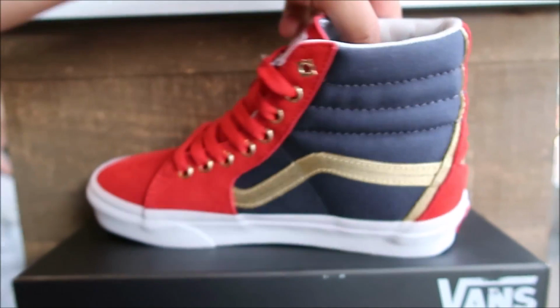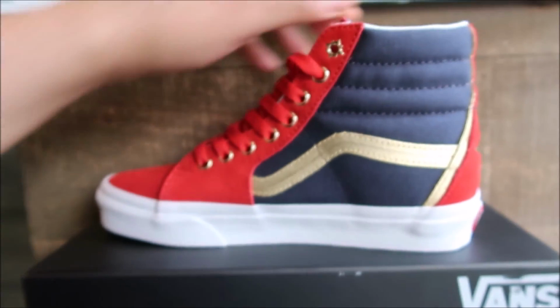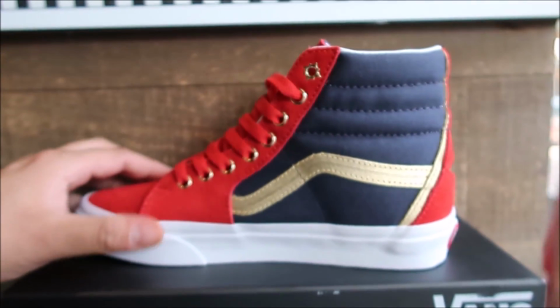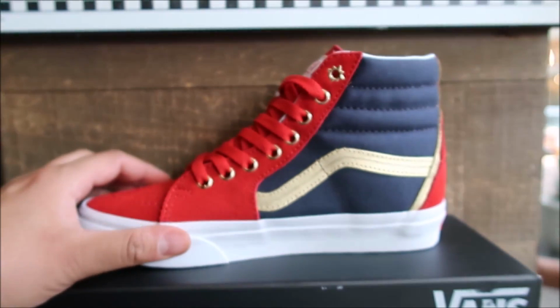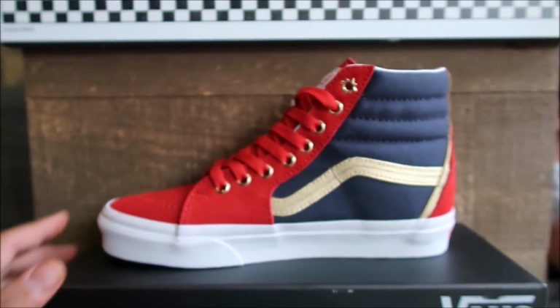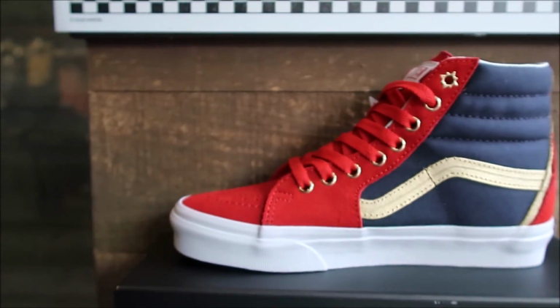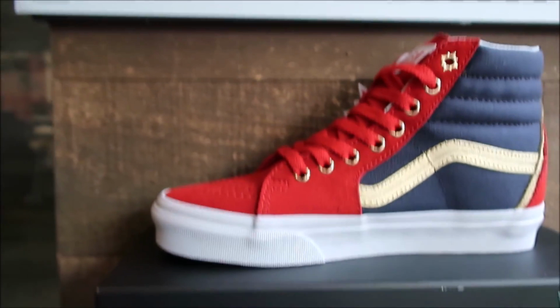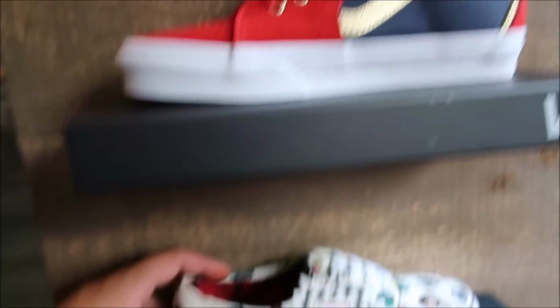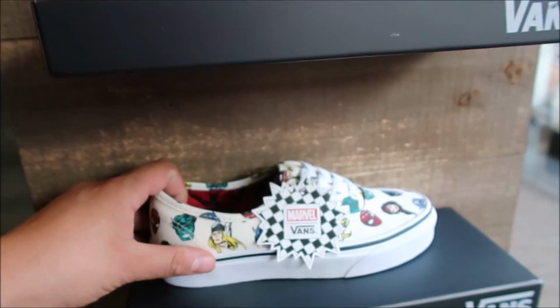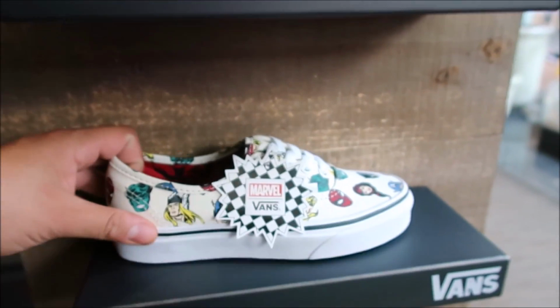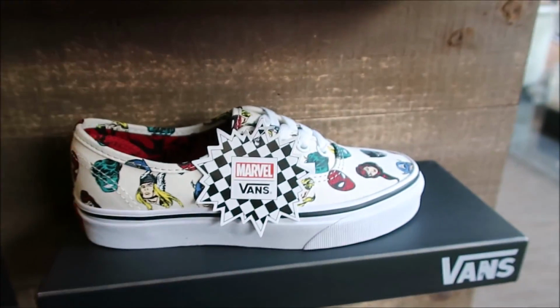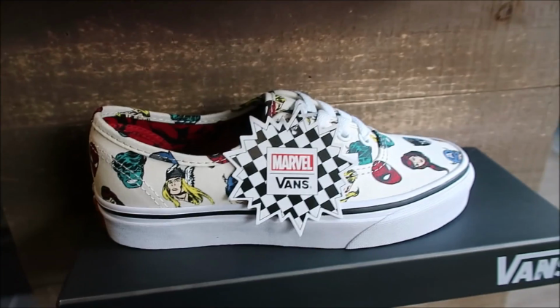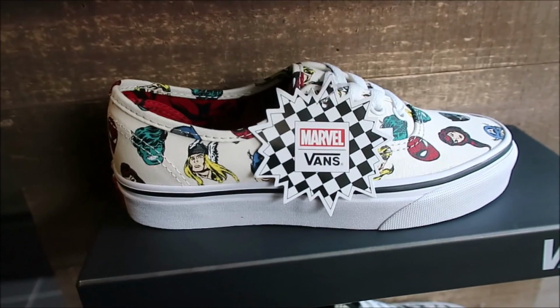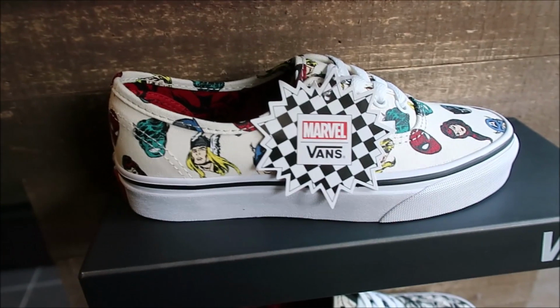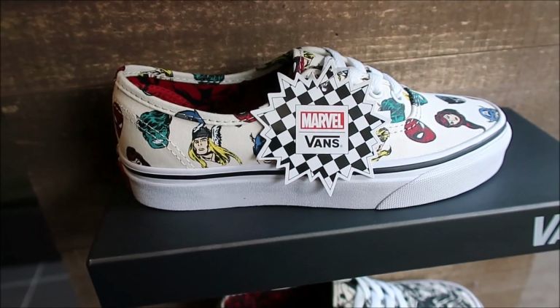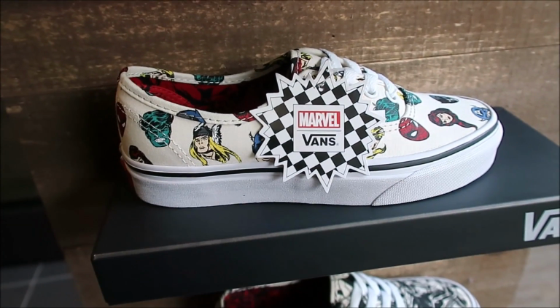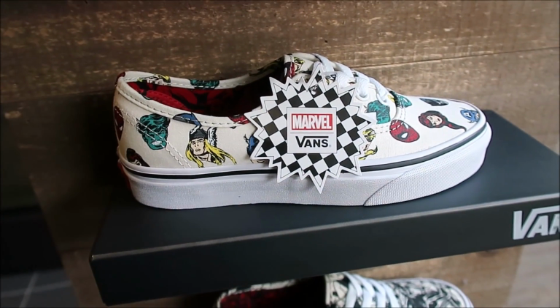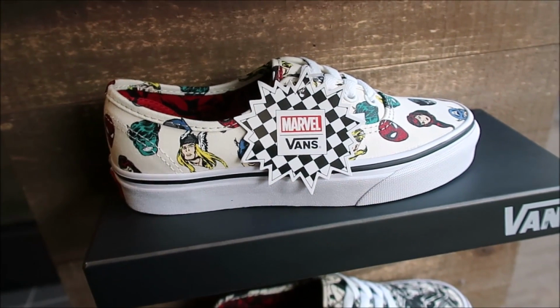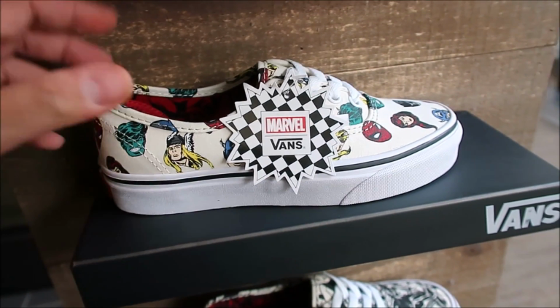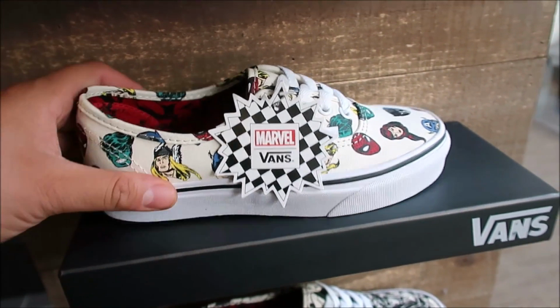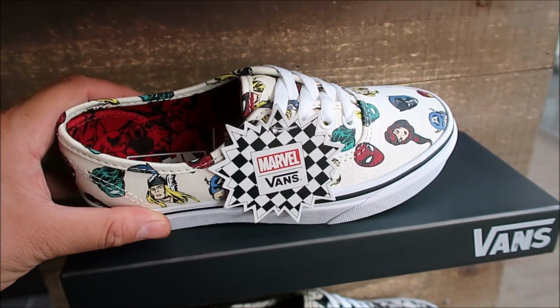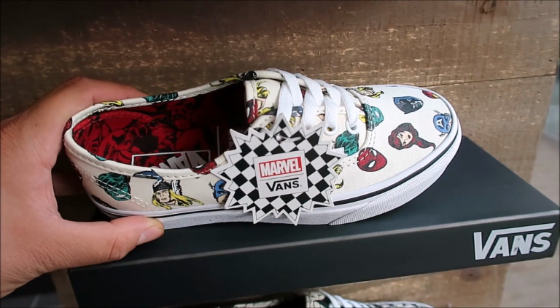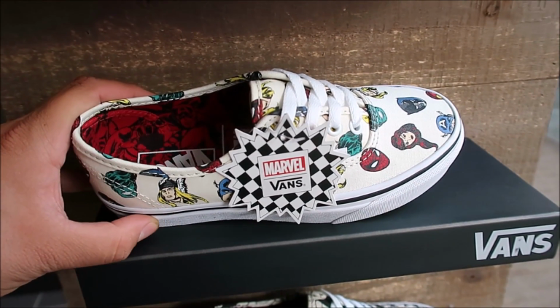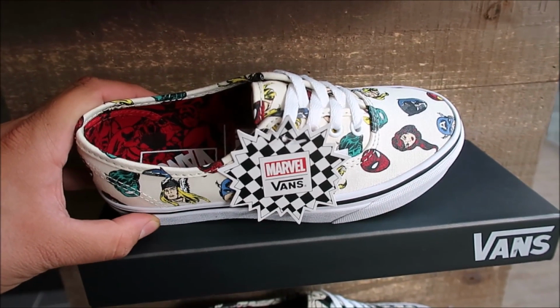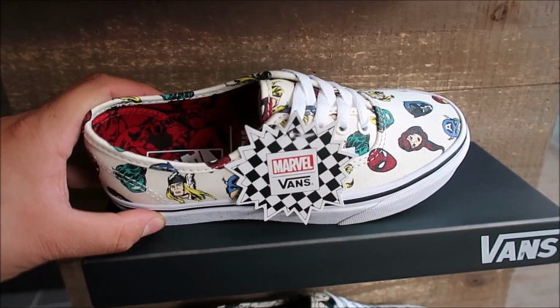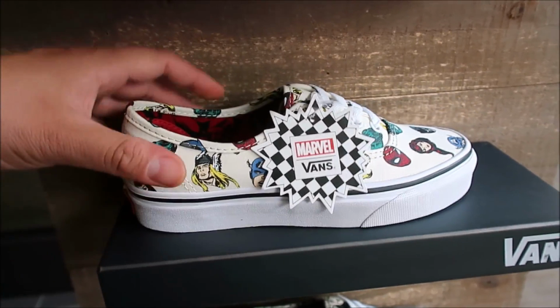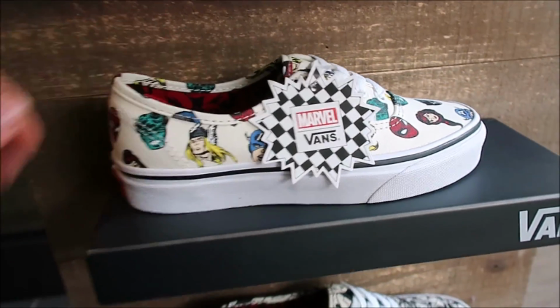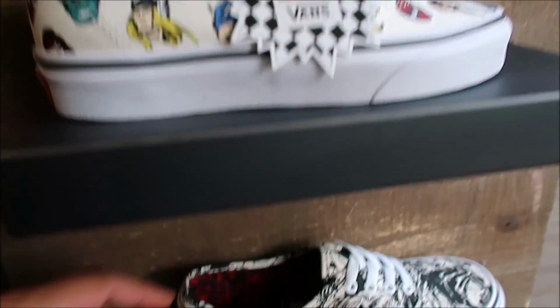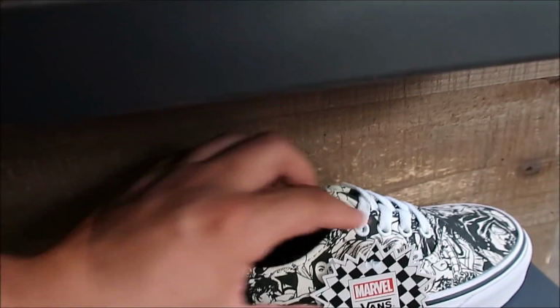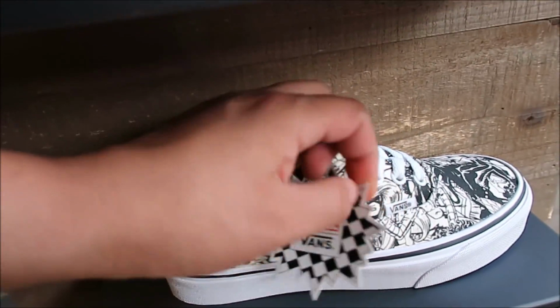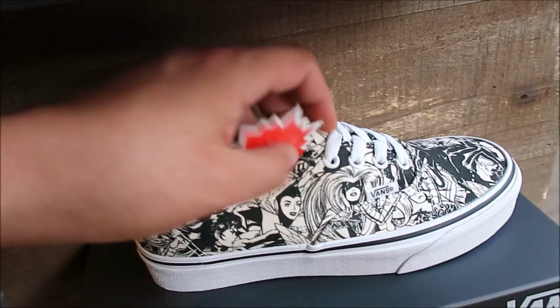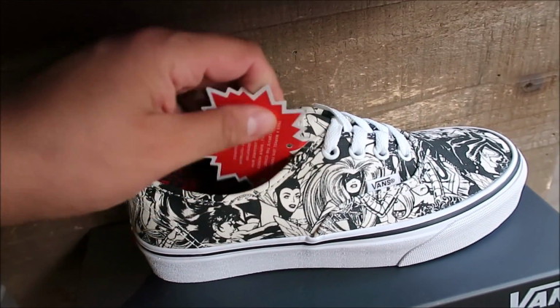I've seen it online. I already picked up one pair, but I had to stop by and see all of them — because, you know, your boy loves his Marvel. Love Marvel. So wanted to take a quick look at all of them.